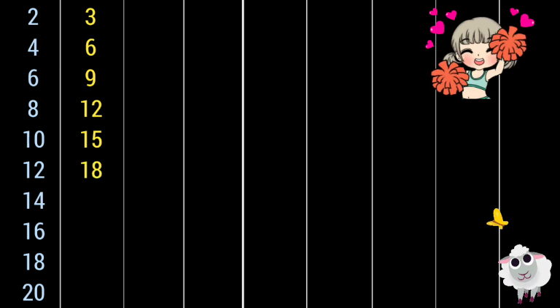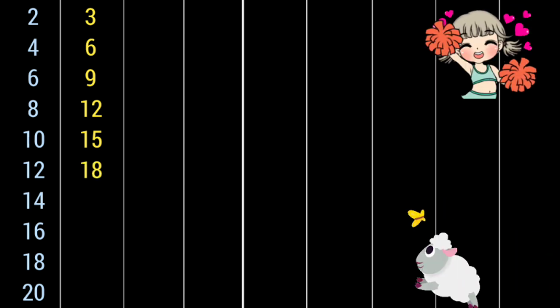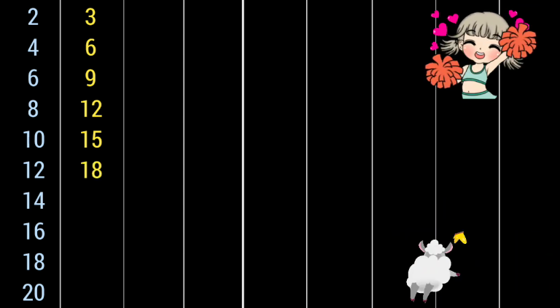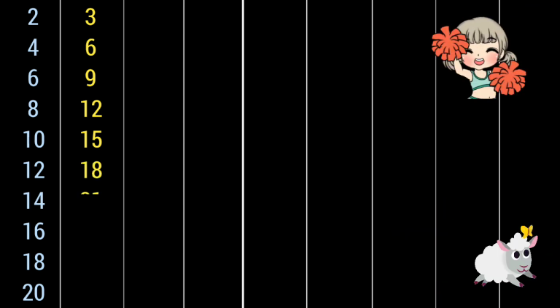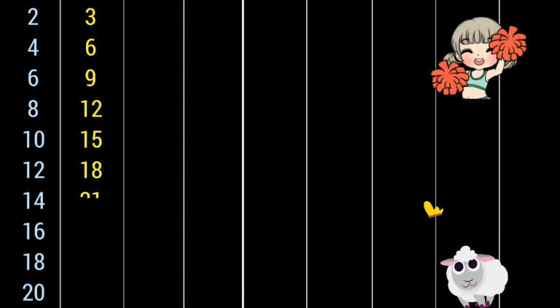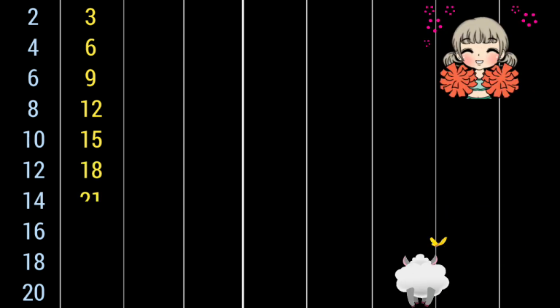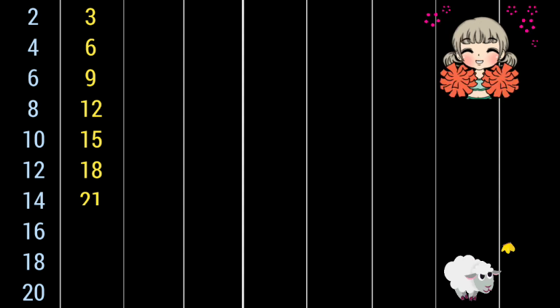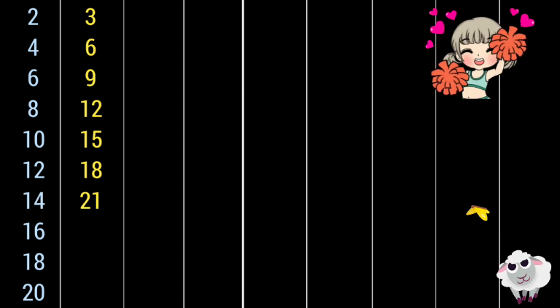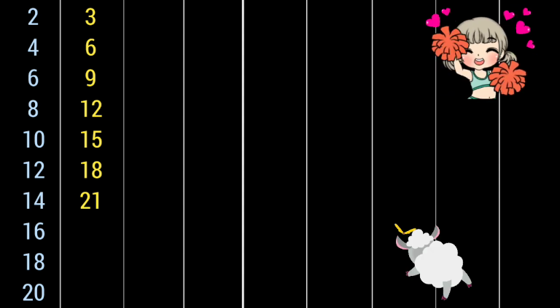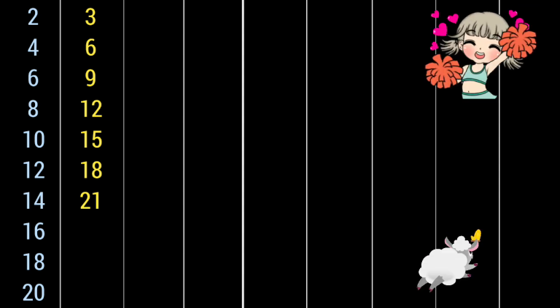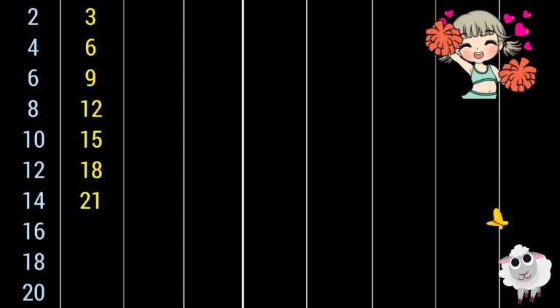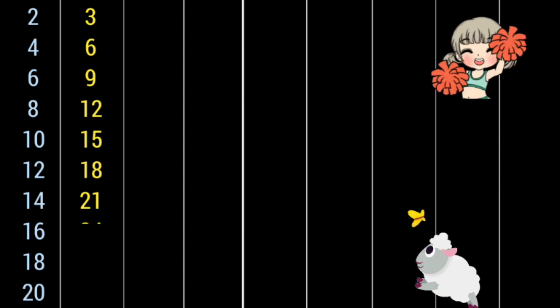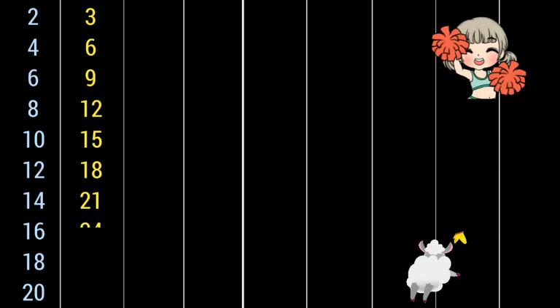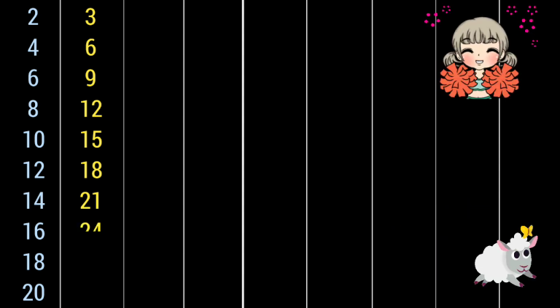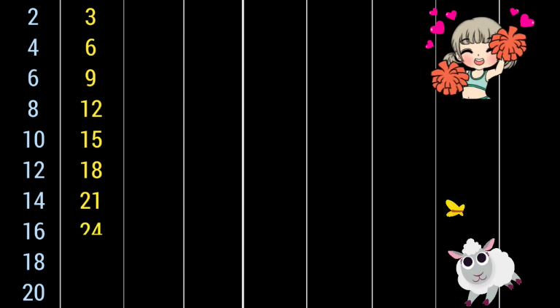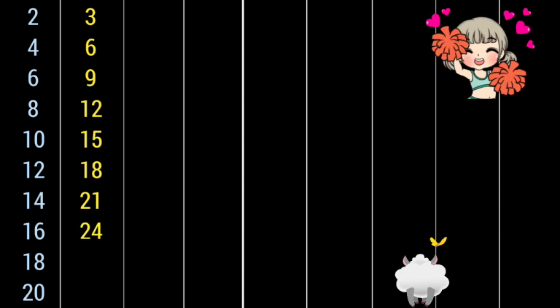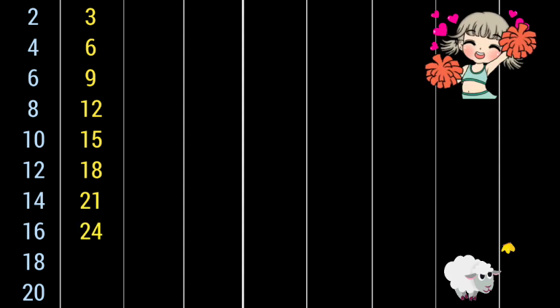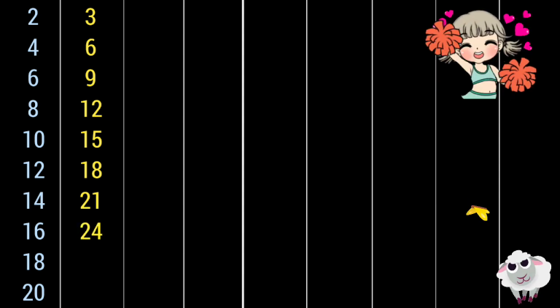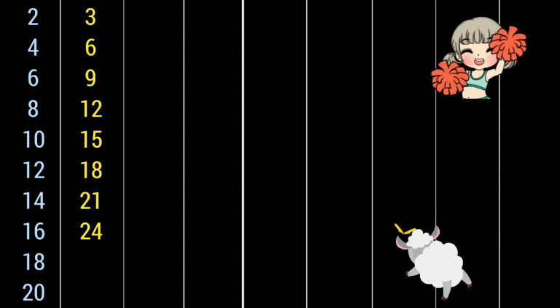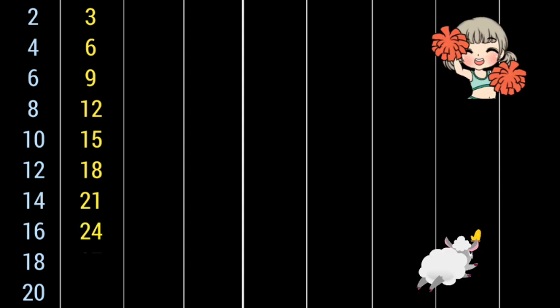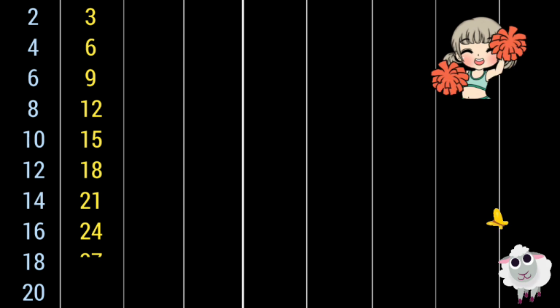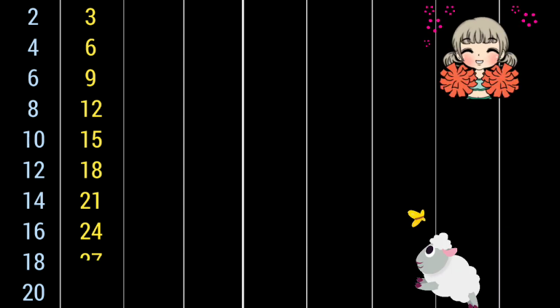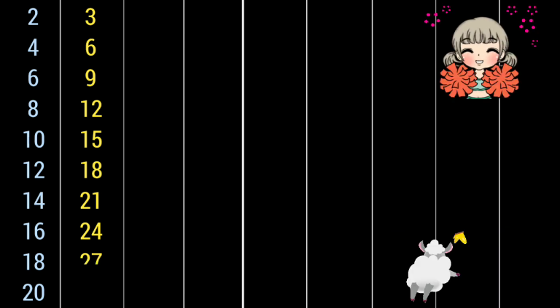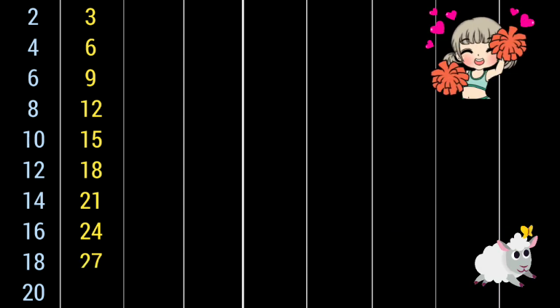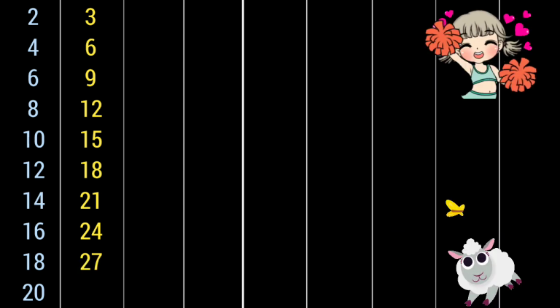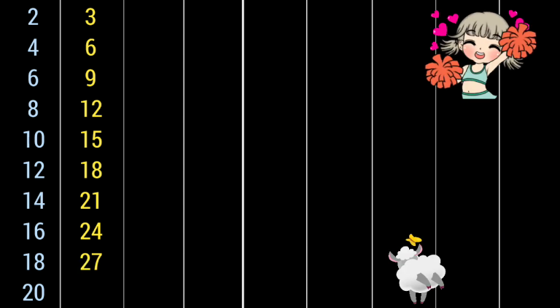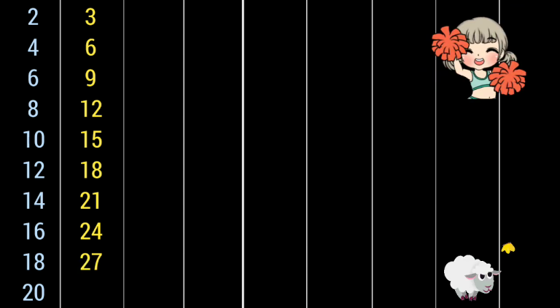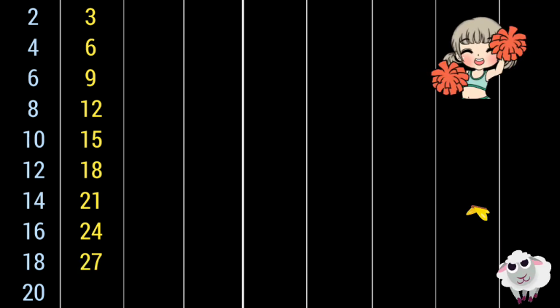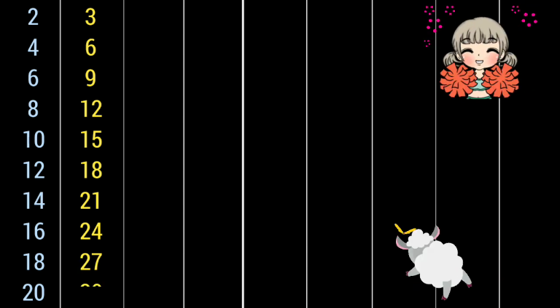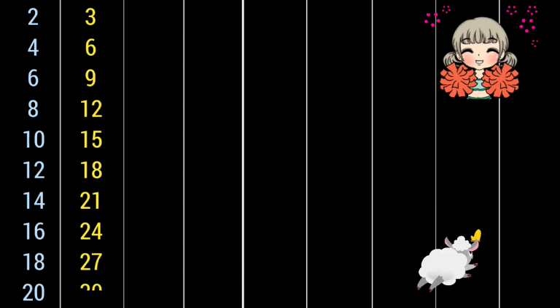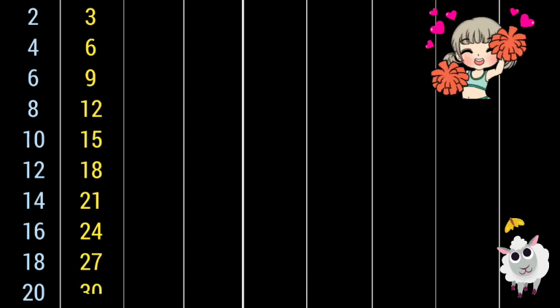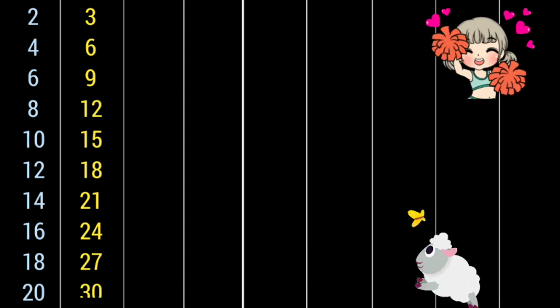3 7s are 21, 3 8s are 24, 3 9s are 27, 3 10s are 30.